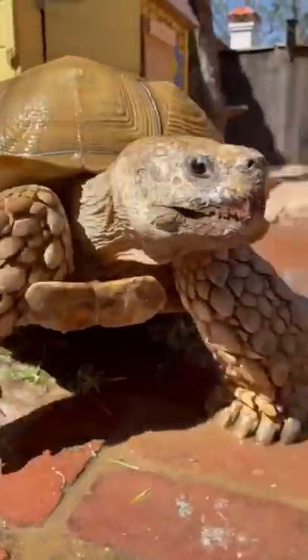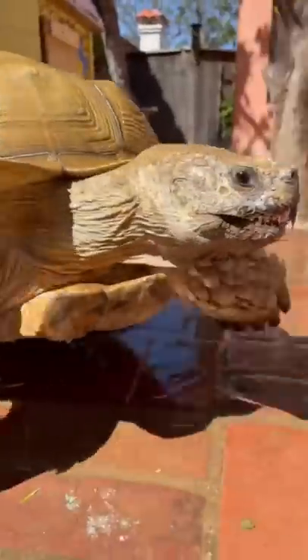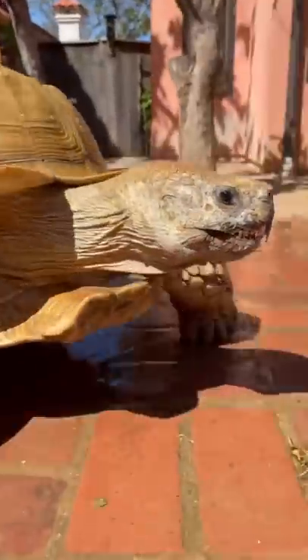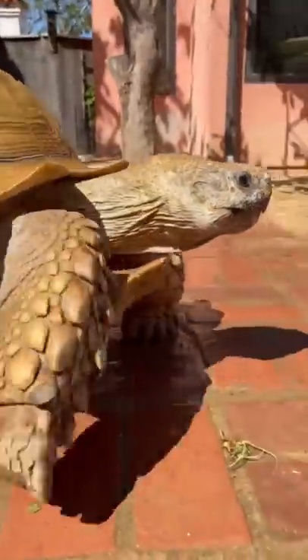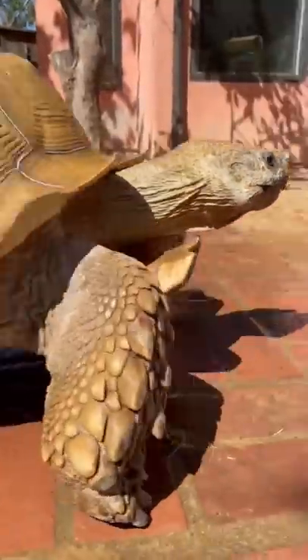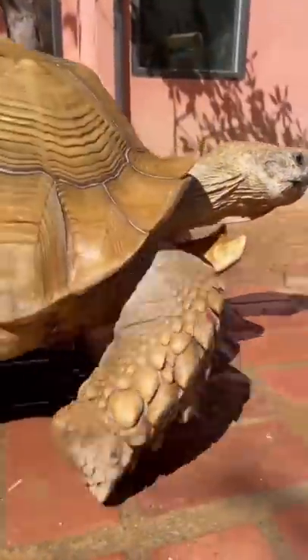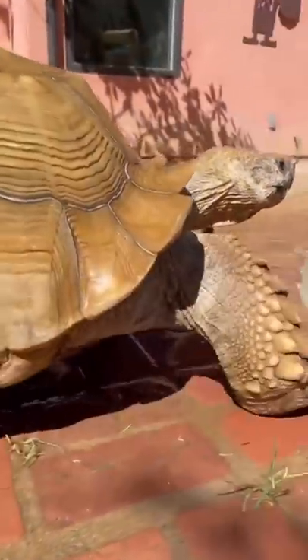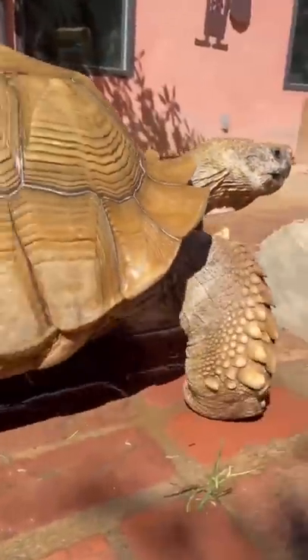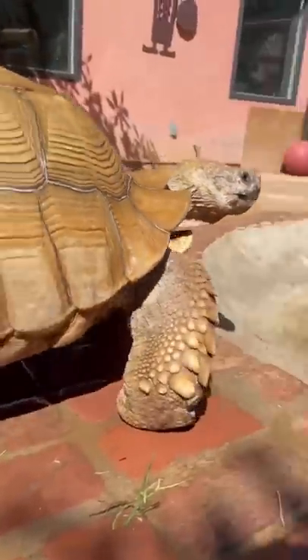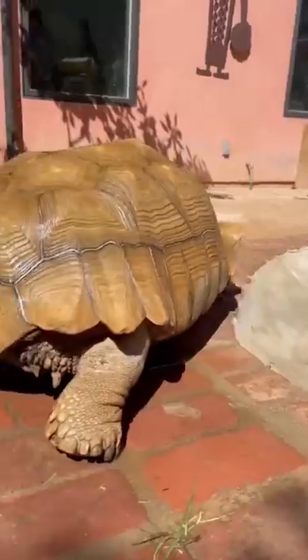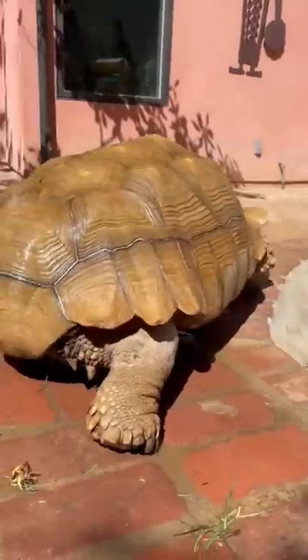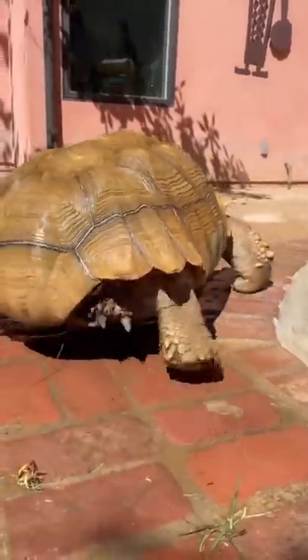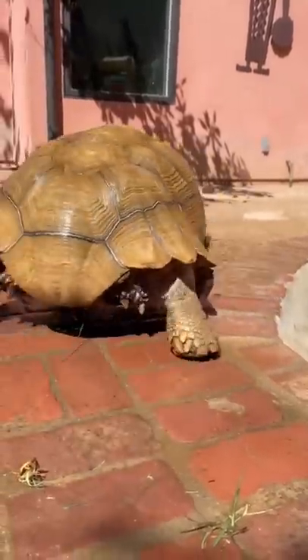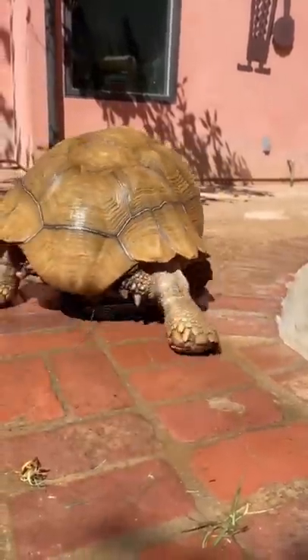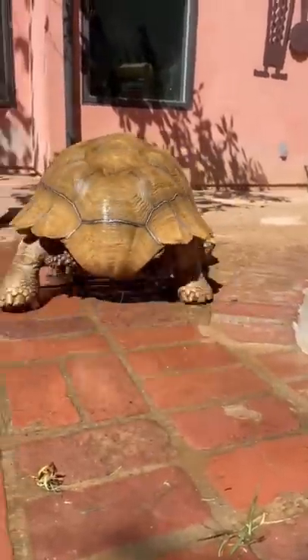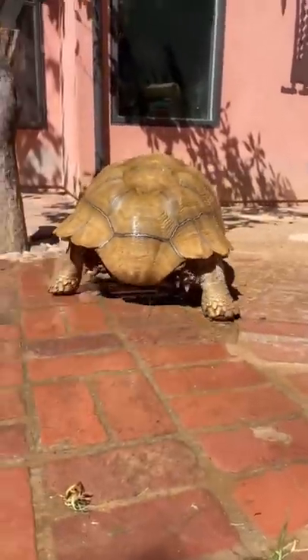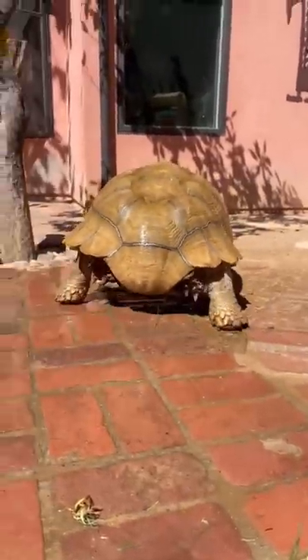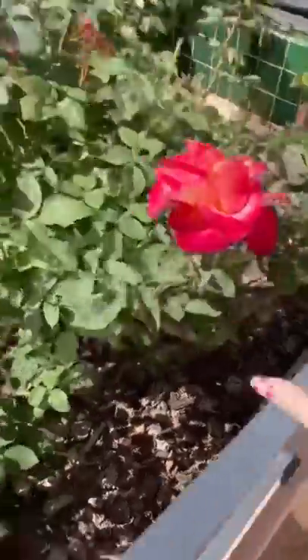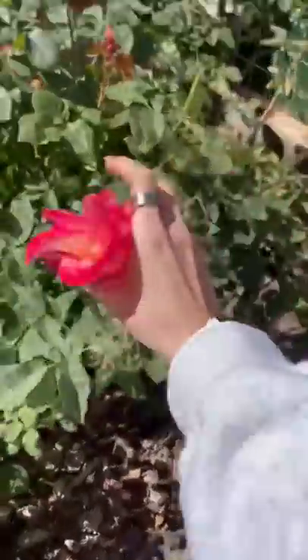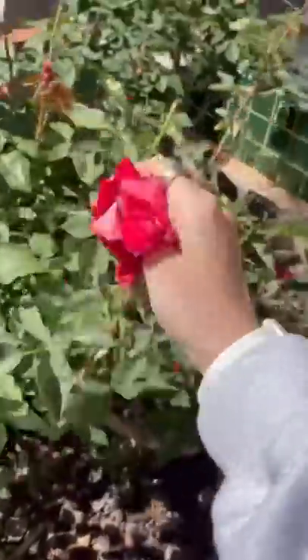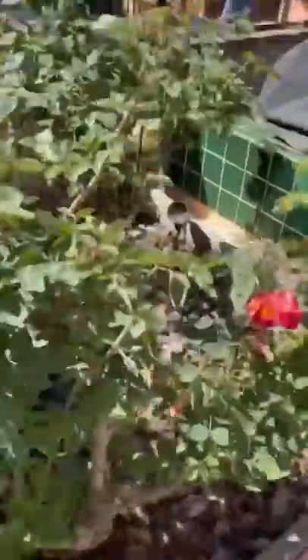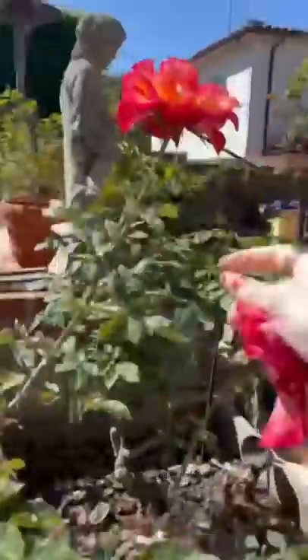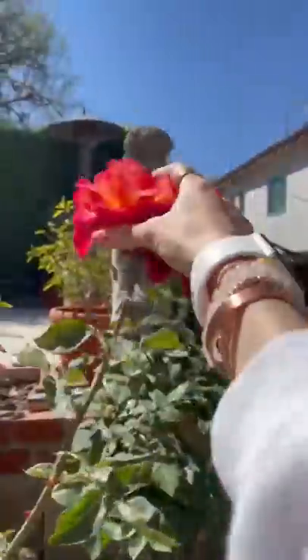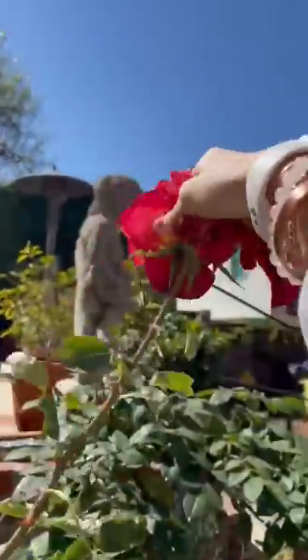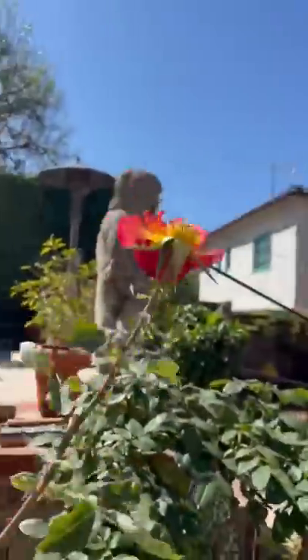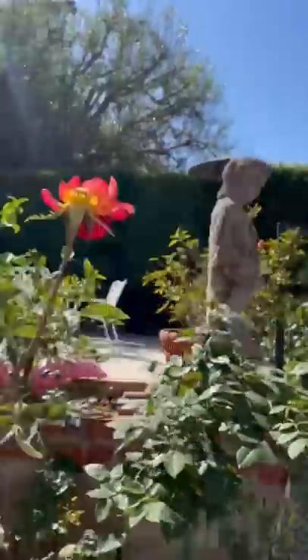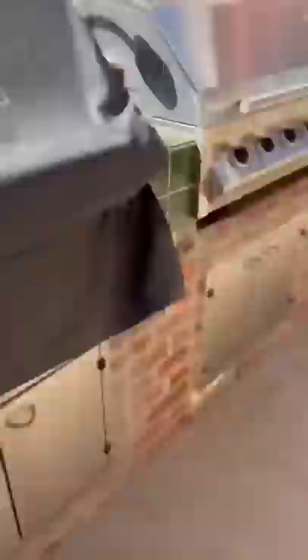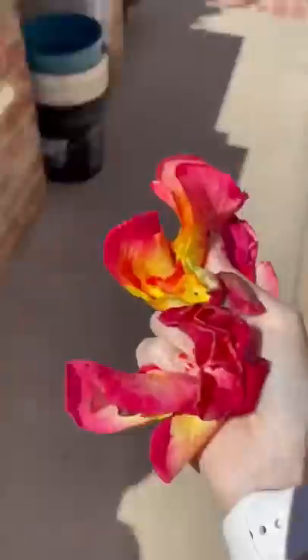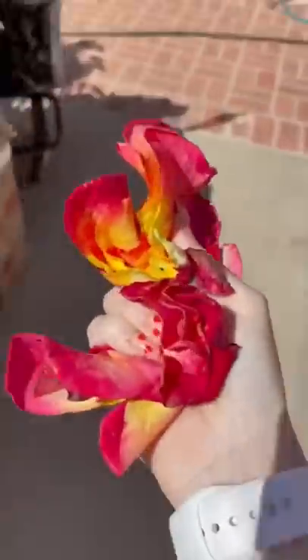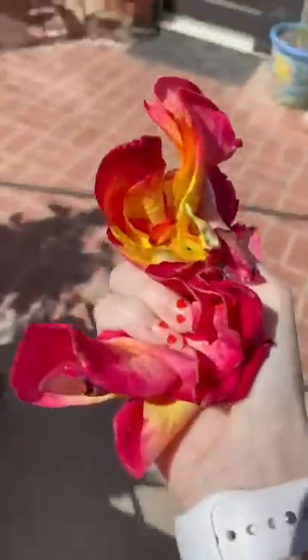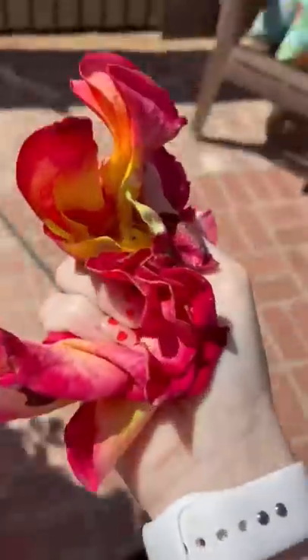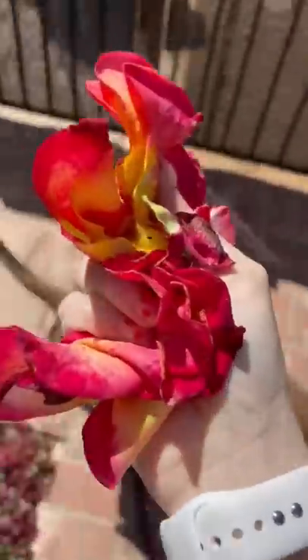But today he walked over and absolutely just pulled one on me and walked away. When he is sassy and in a mood like this, I usually grab a few roses and use those to entice him.